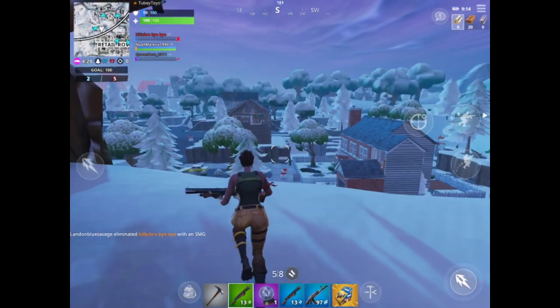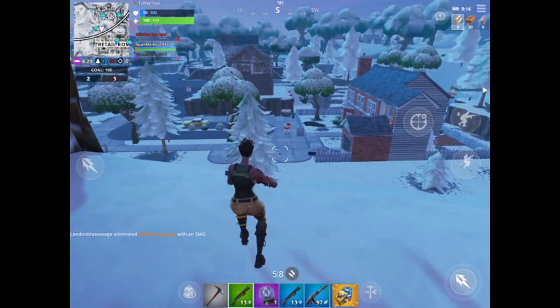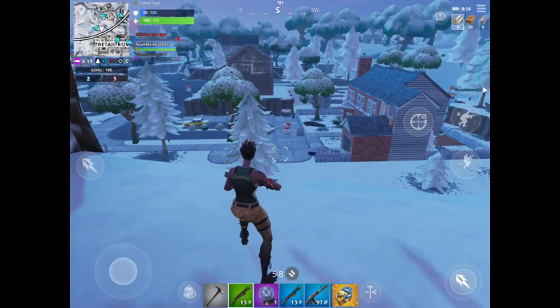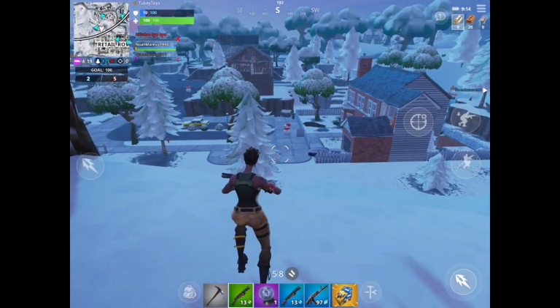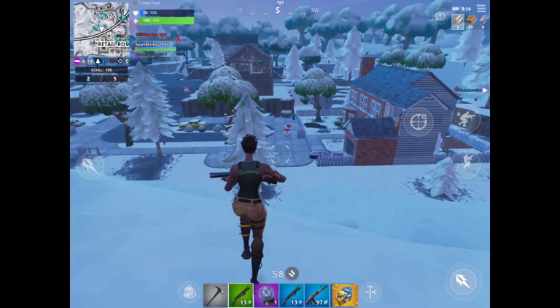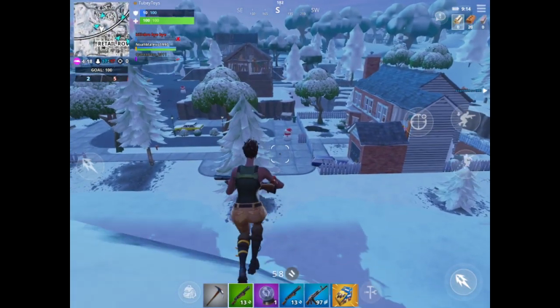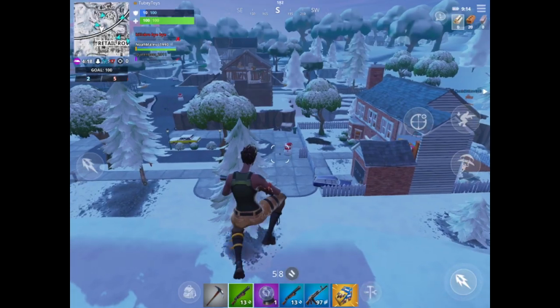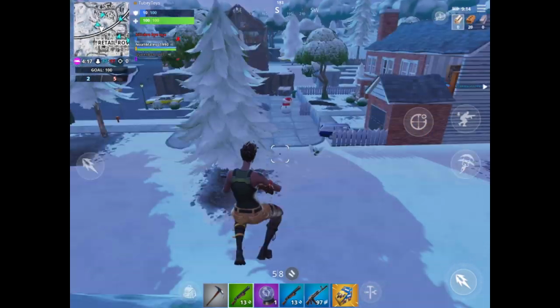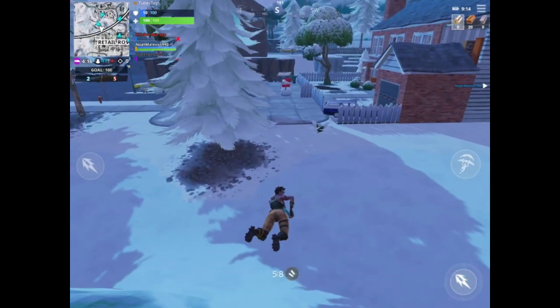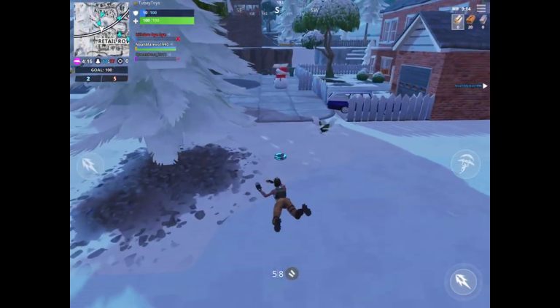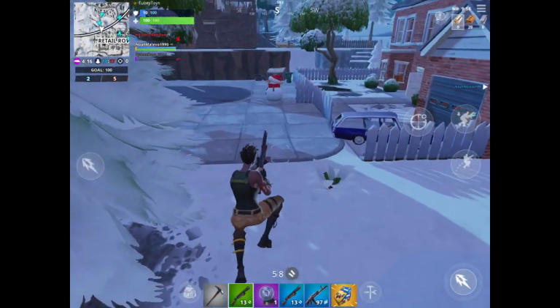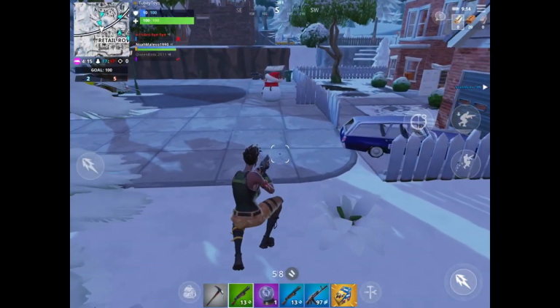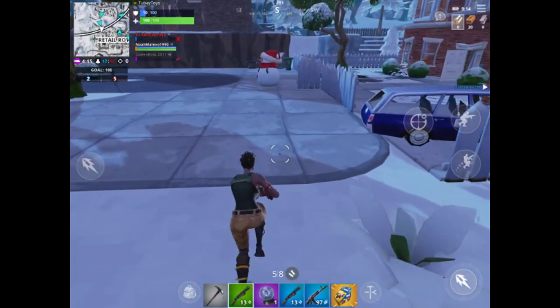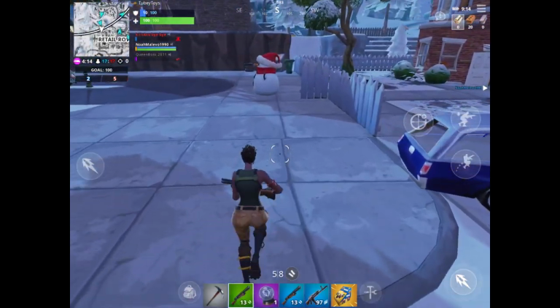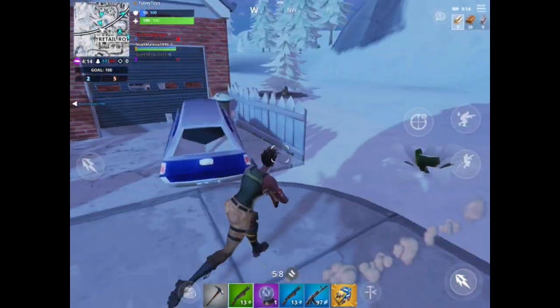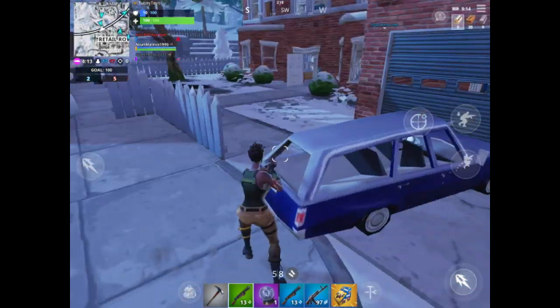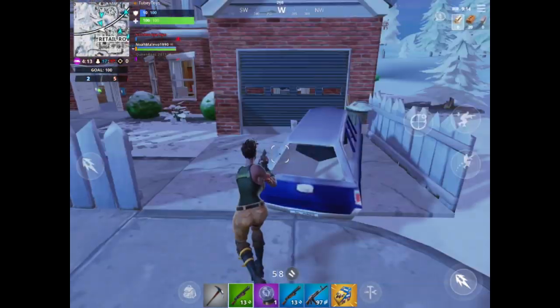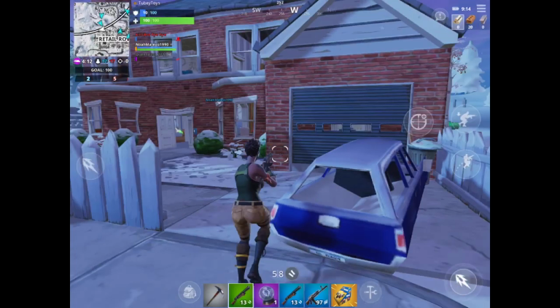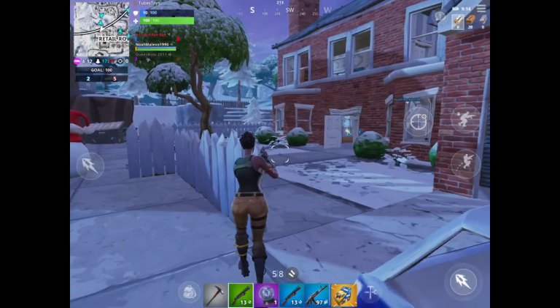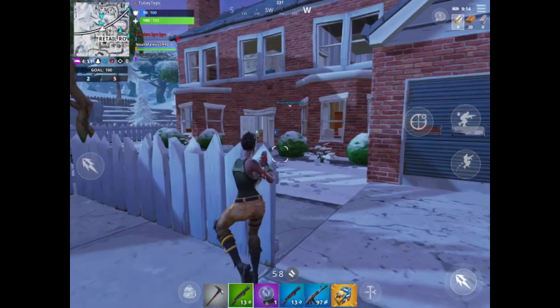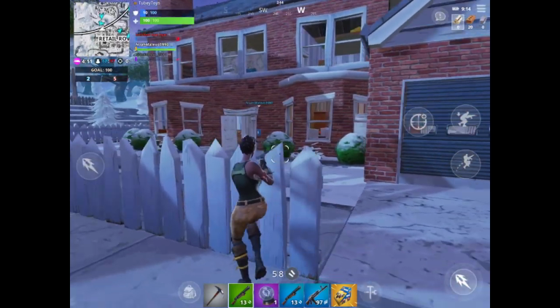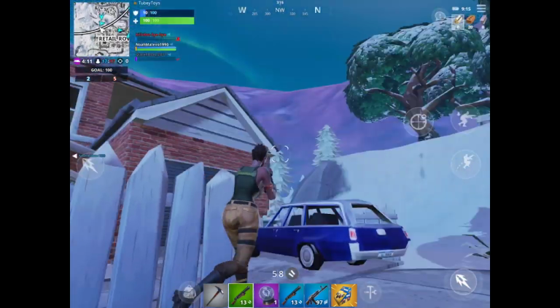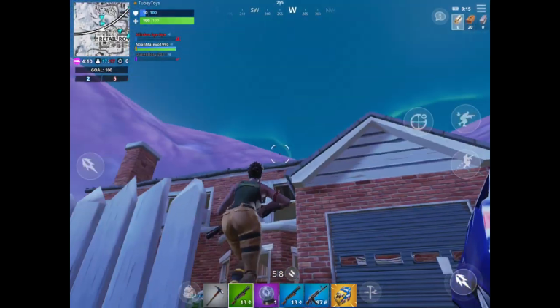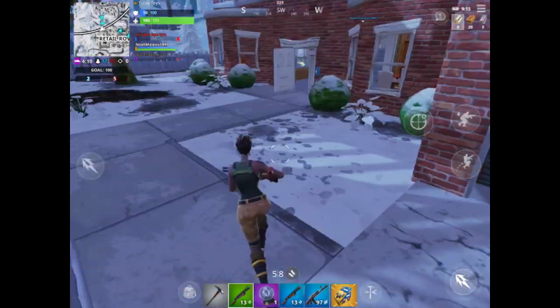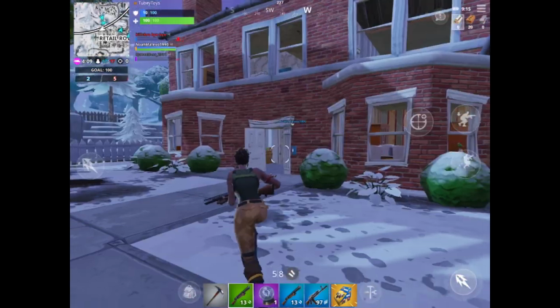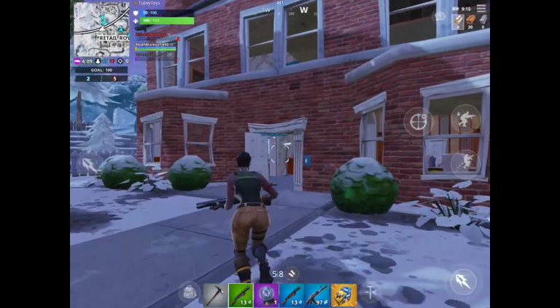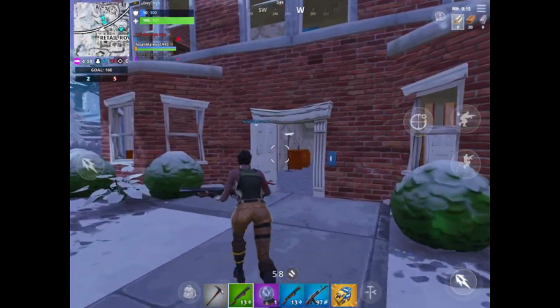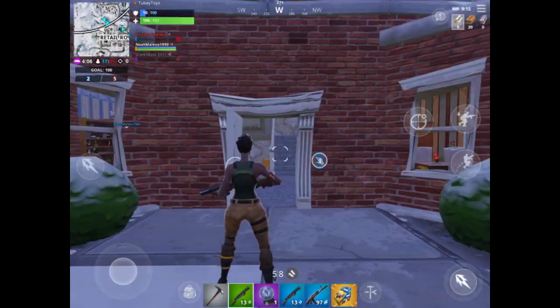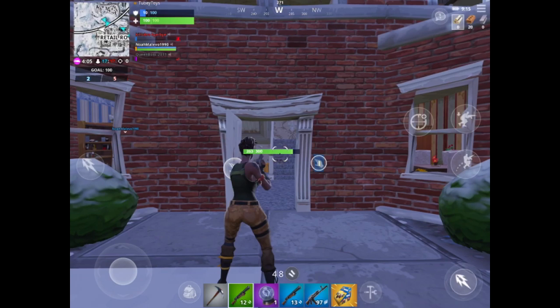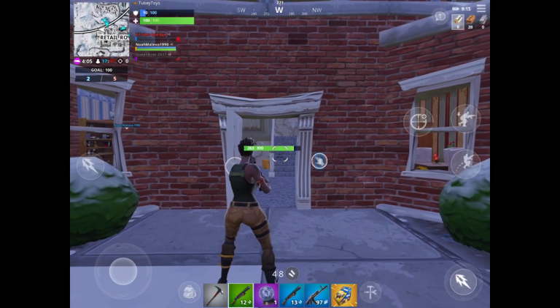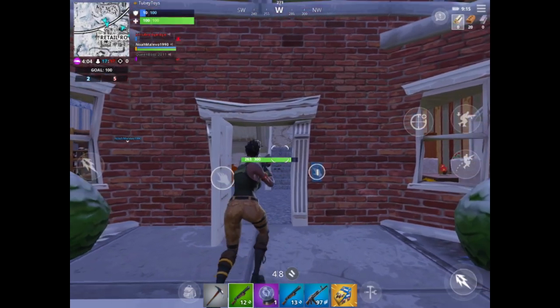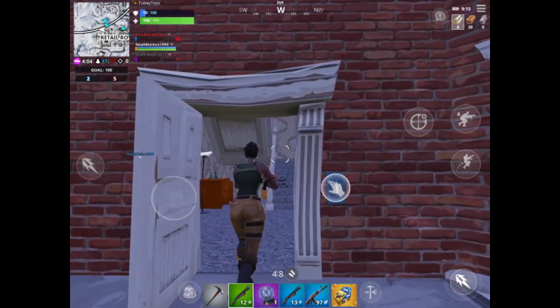Oh look, I see my house in the distance. Let me go in there and I'm going to fly over and glide. Let's go inside. Let me check out — check out the coast is clear. Always shoot before you enter. That's what I do.